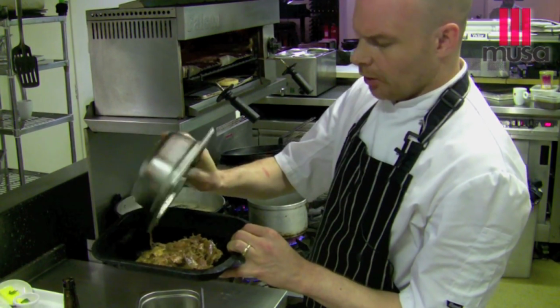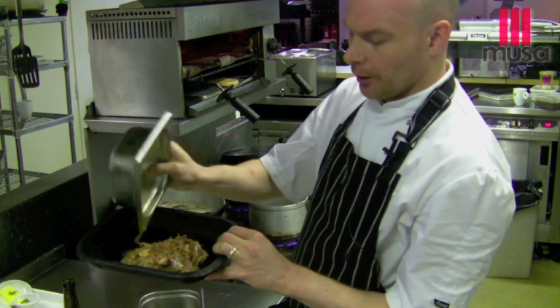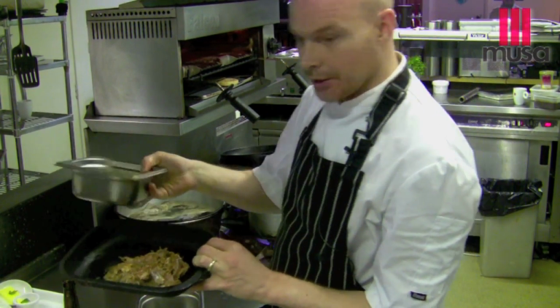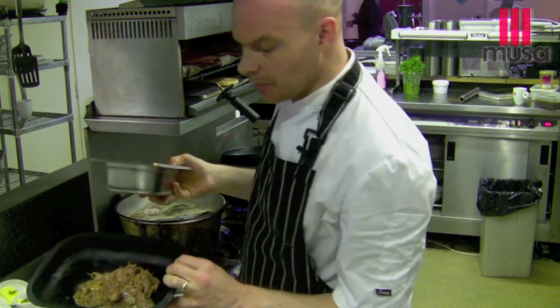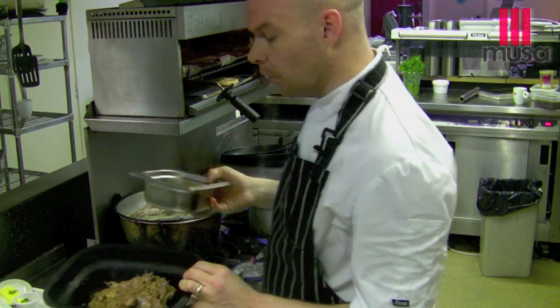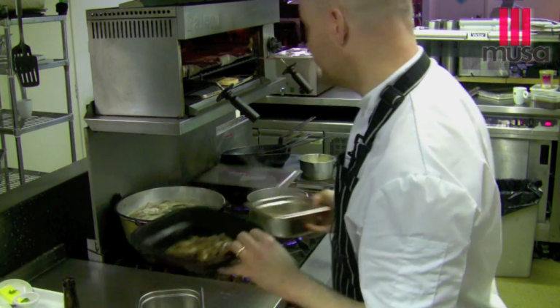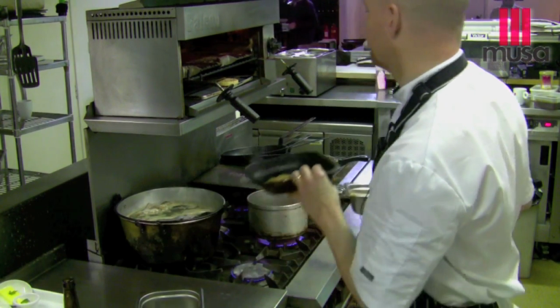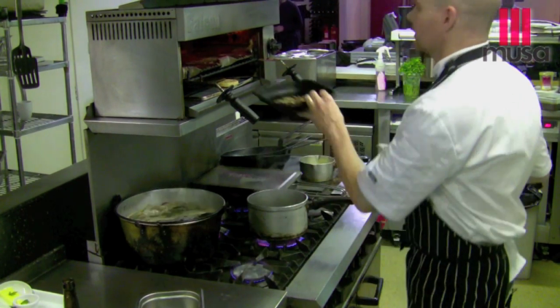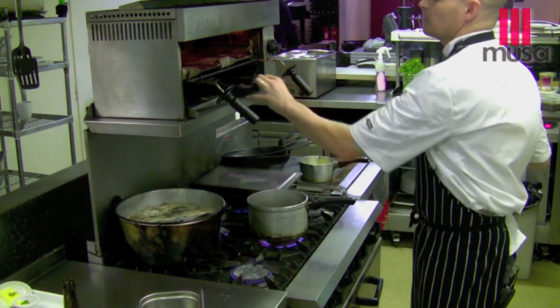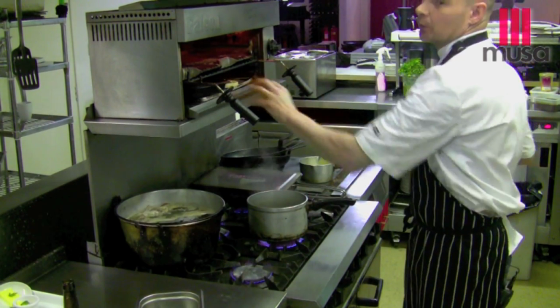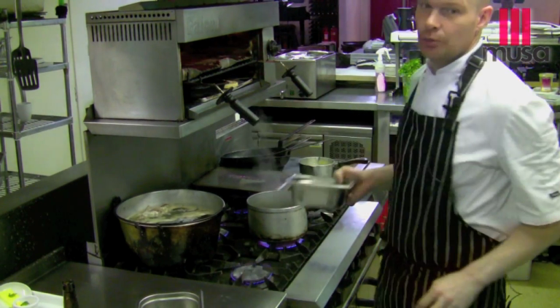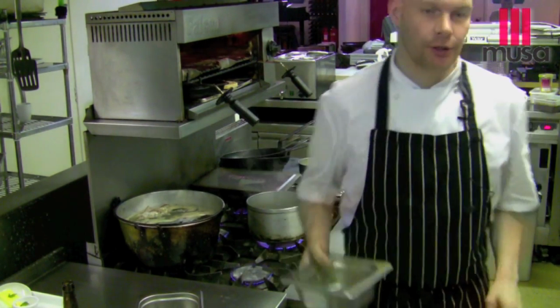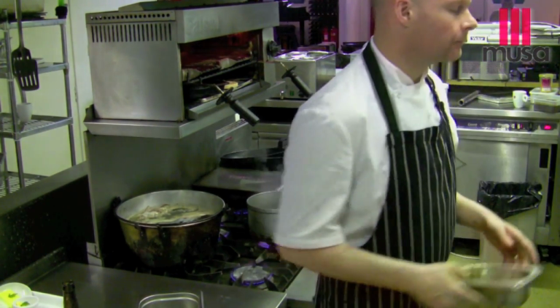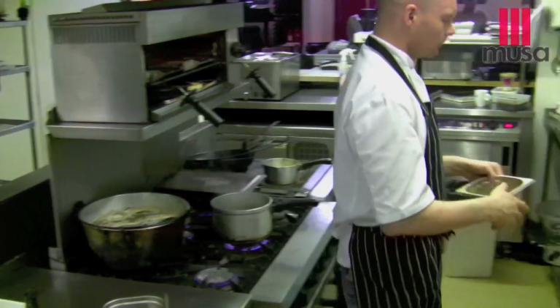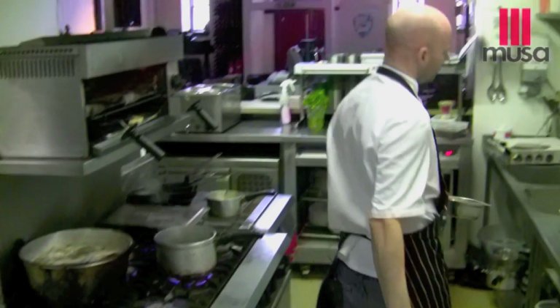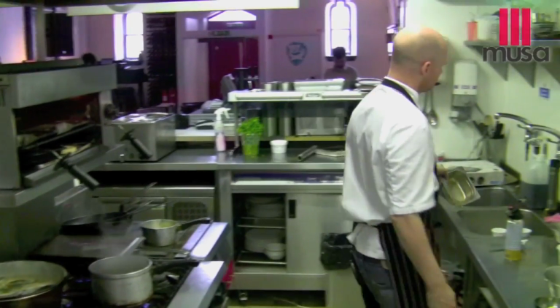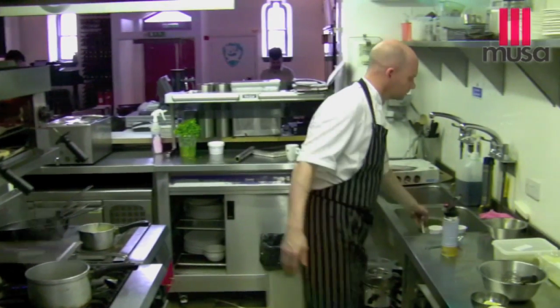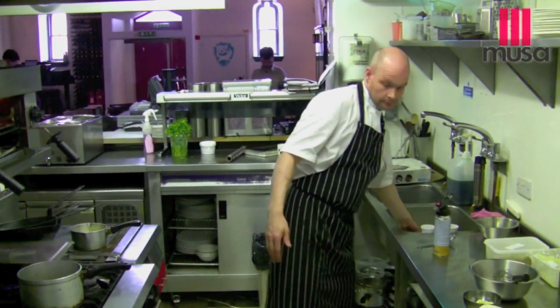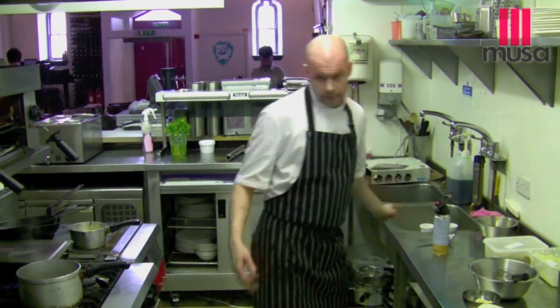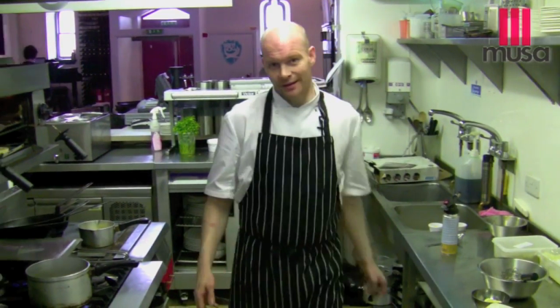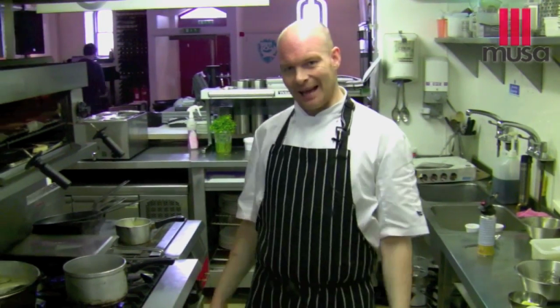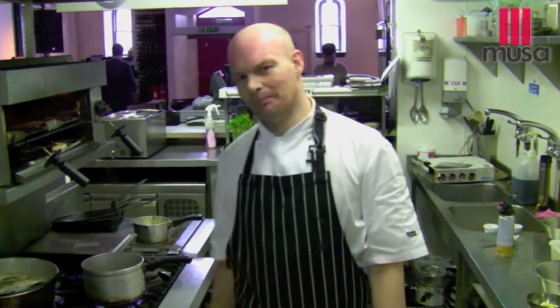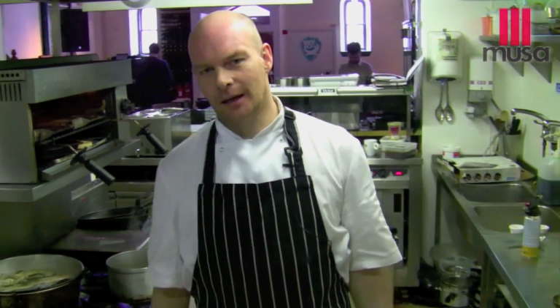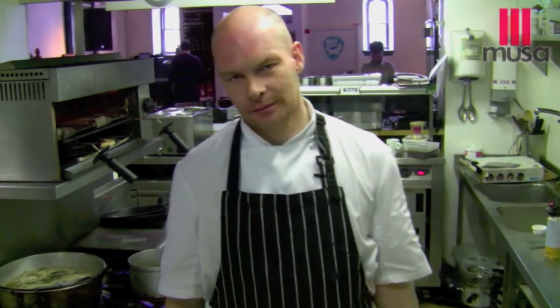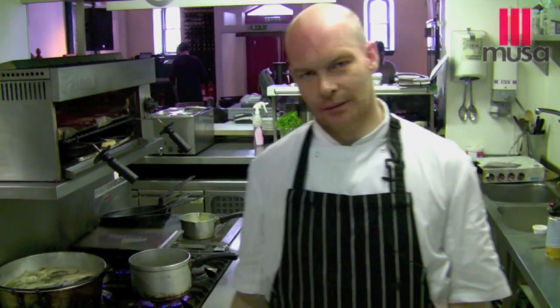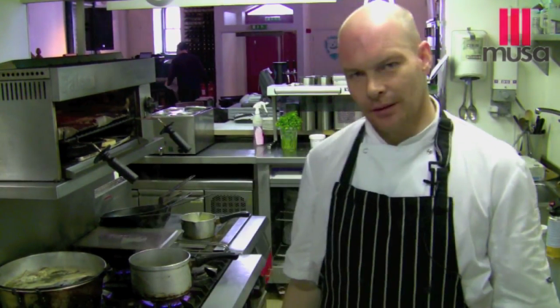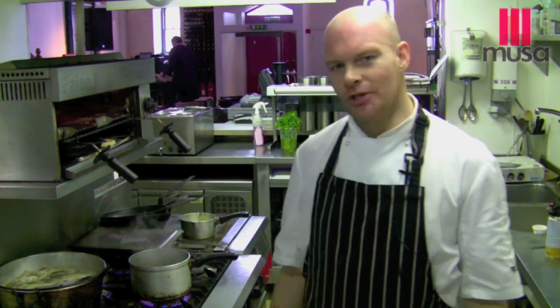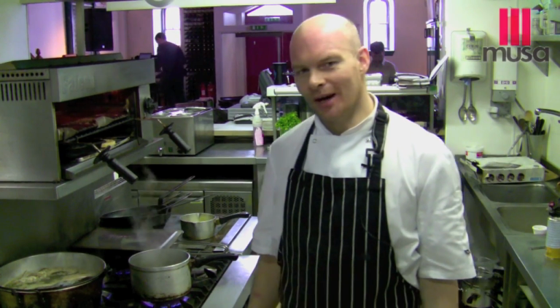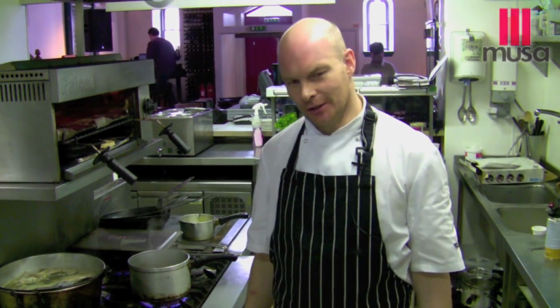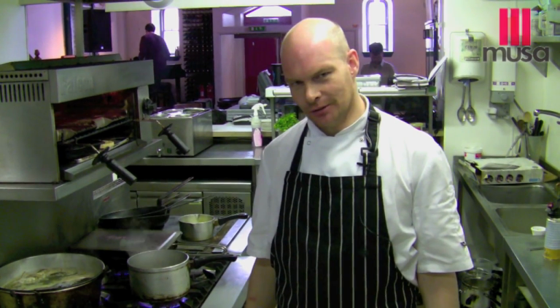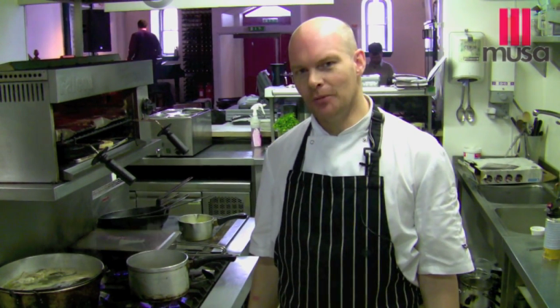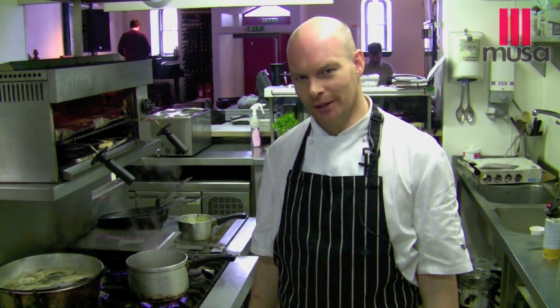Pop that onto a baking tray. I'm just going to warm that through. You must be wondering what dish we're cooking today. It's an Egg Benedict. It's a twist on a classic dish, done the Moussa way.